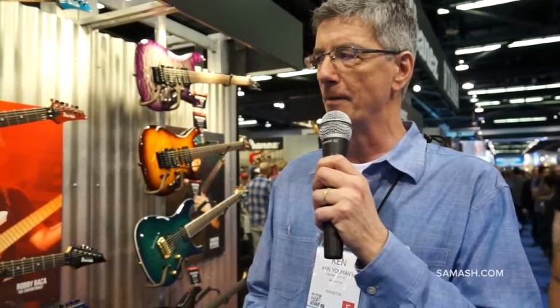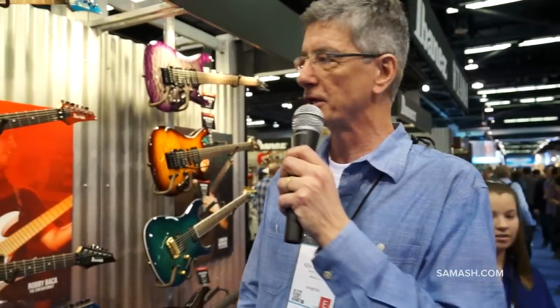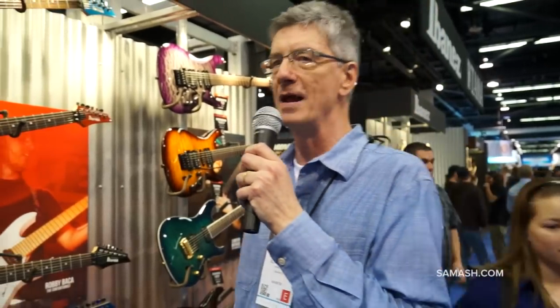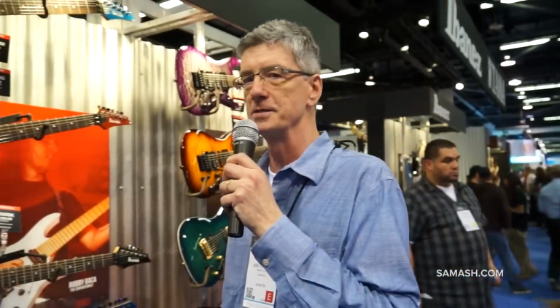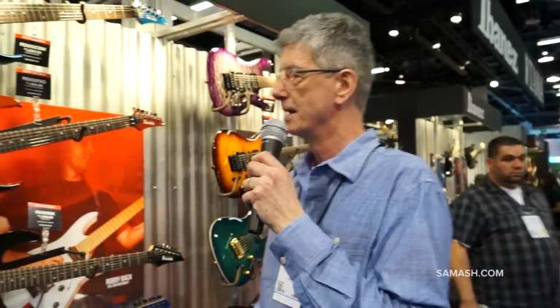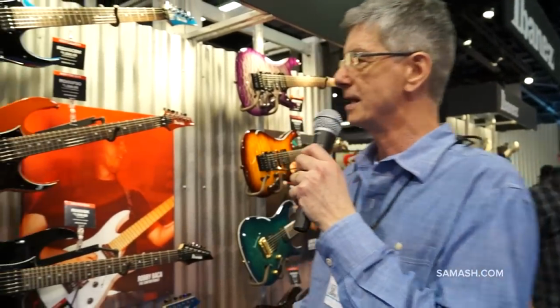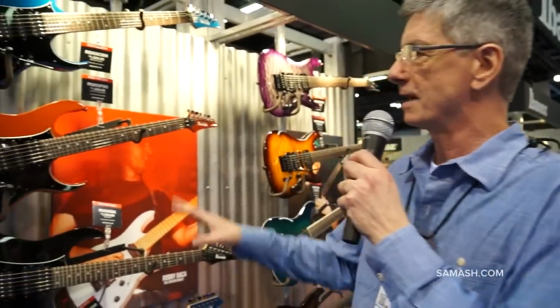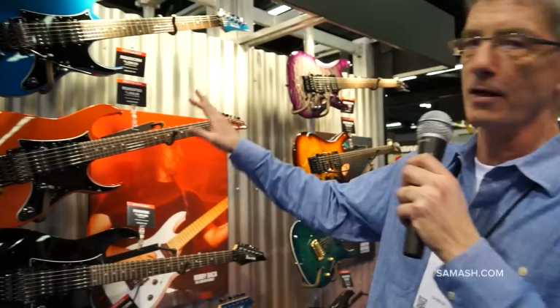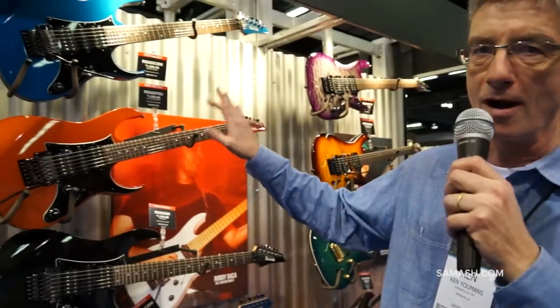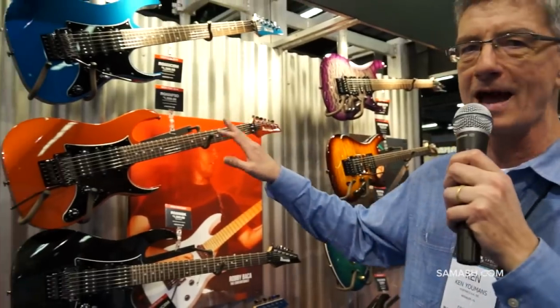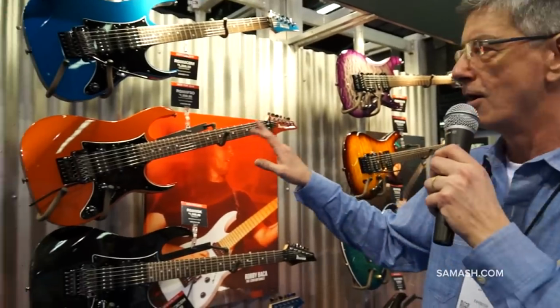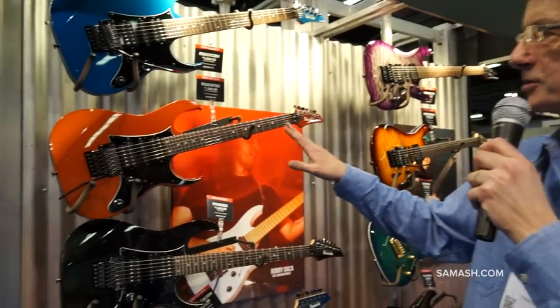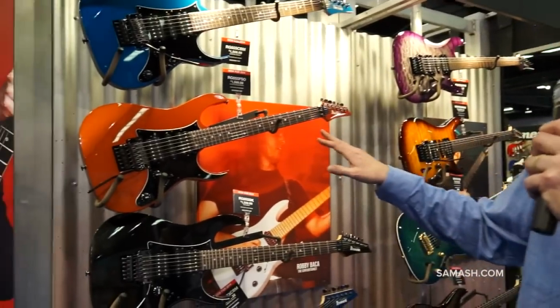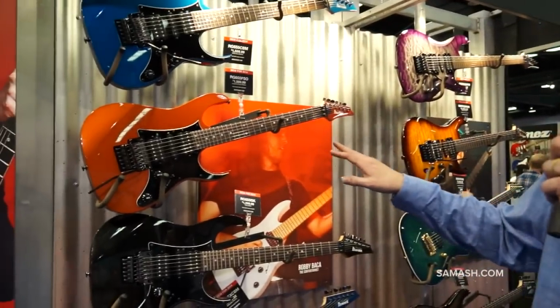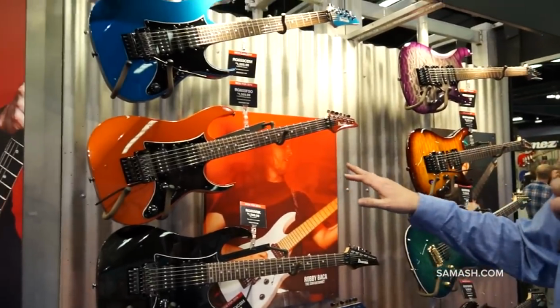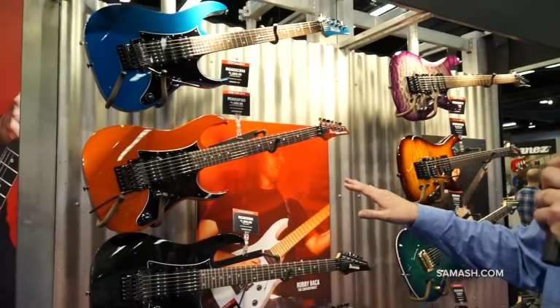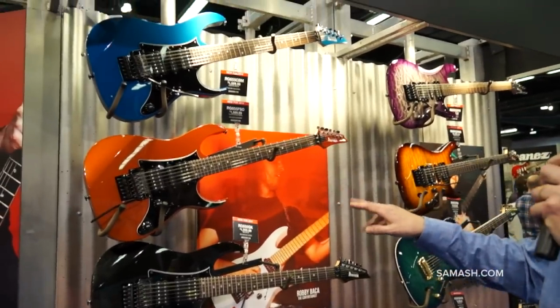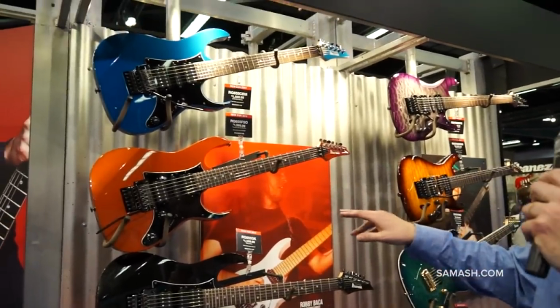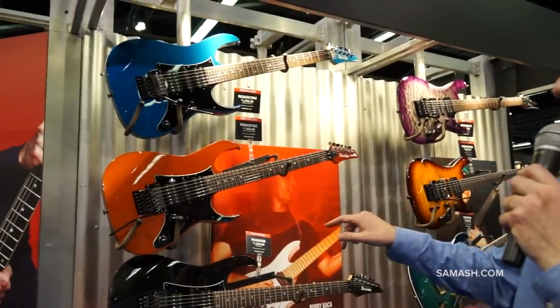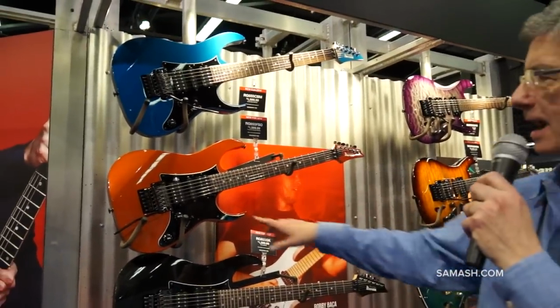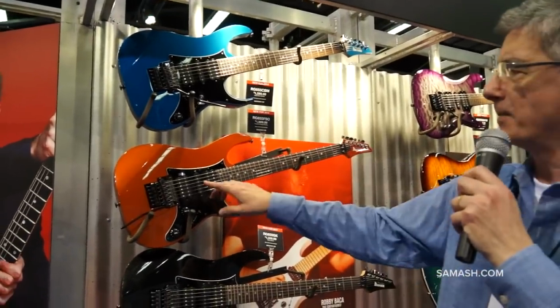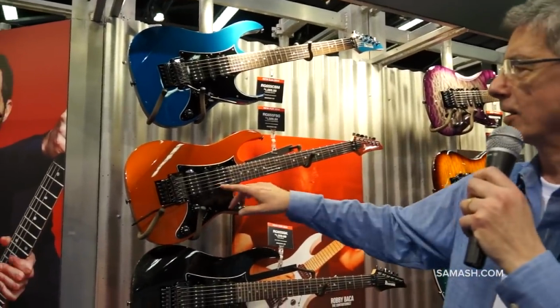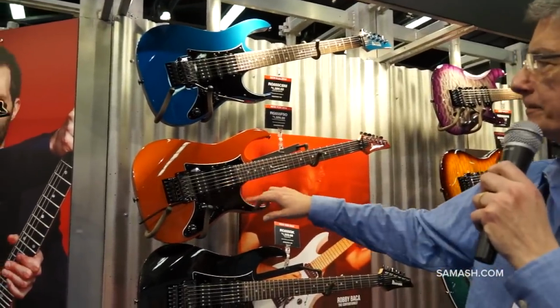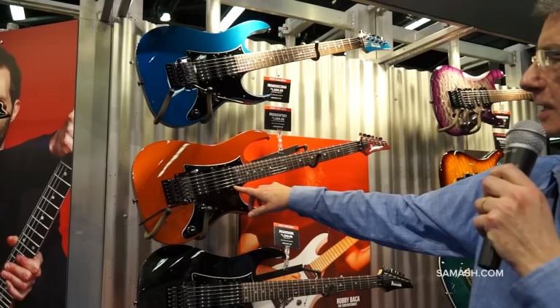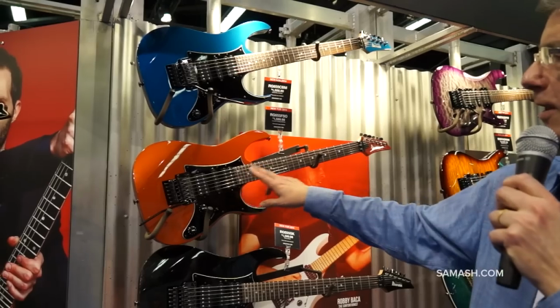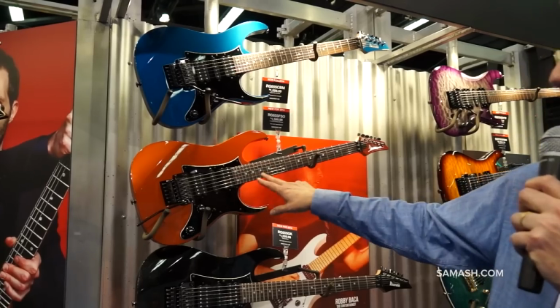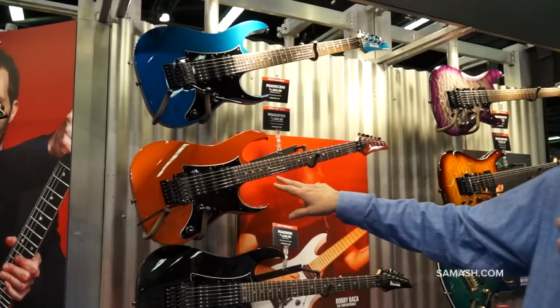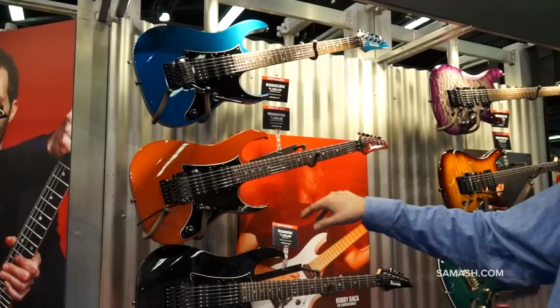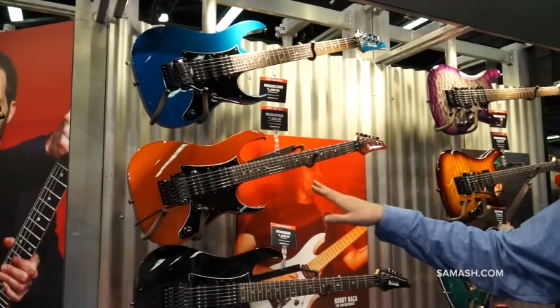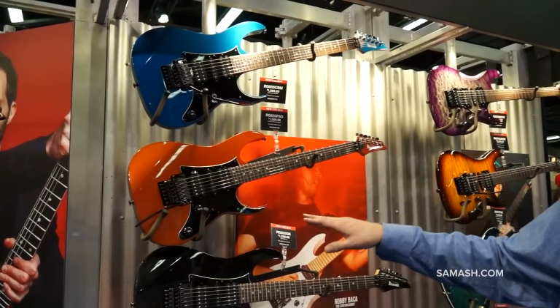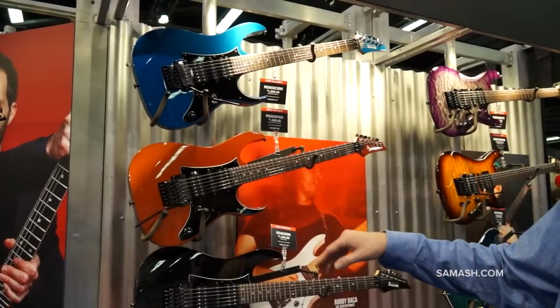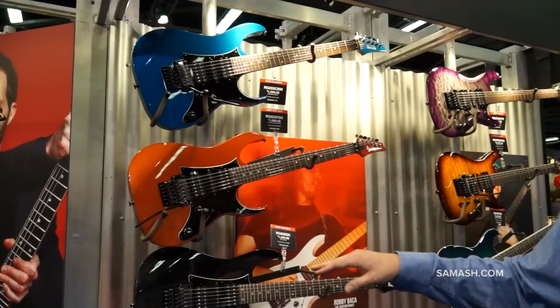Here's a good for instance — our iconic RG model. You got humbucker, single coil, humbucker, as with all of the RGs.